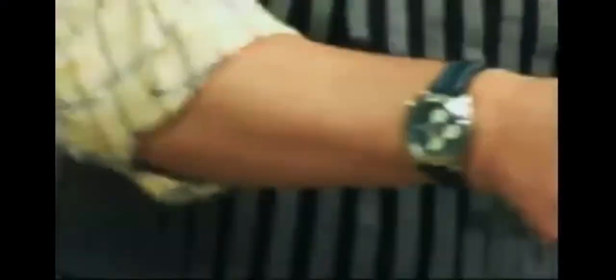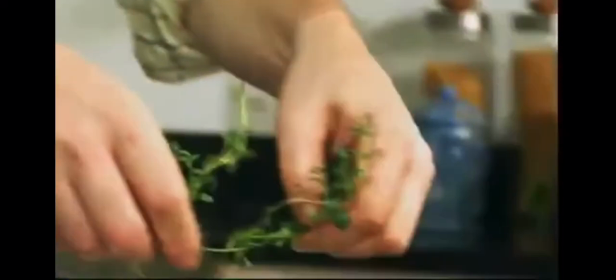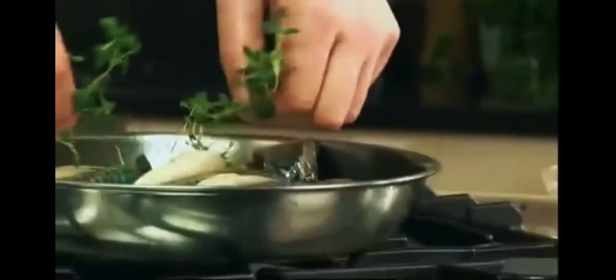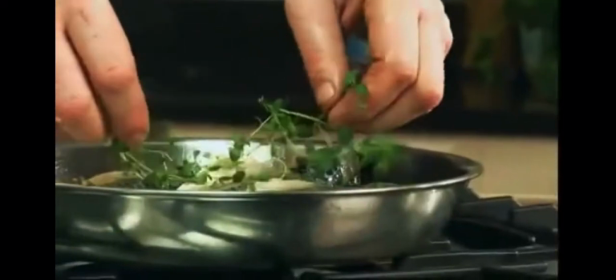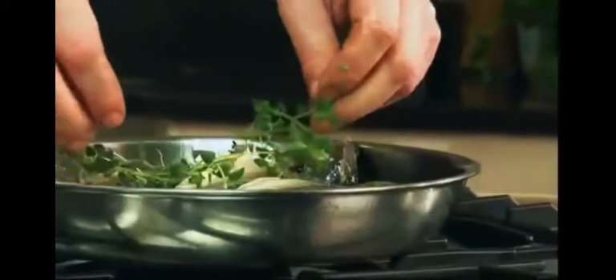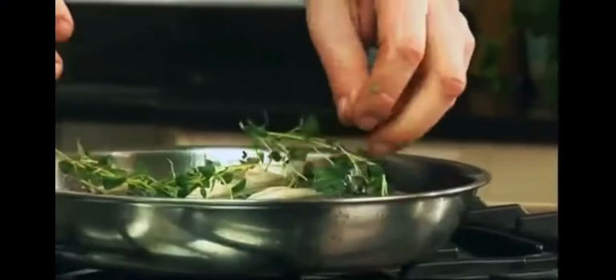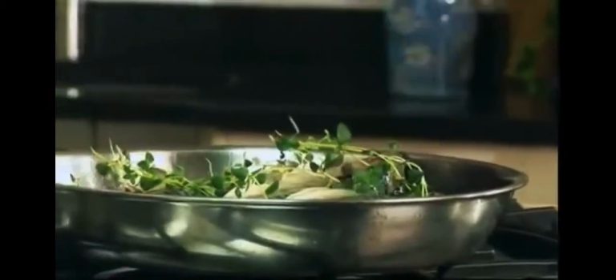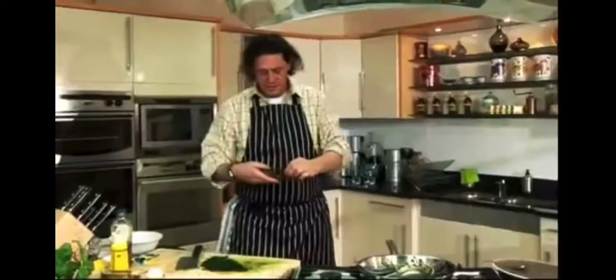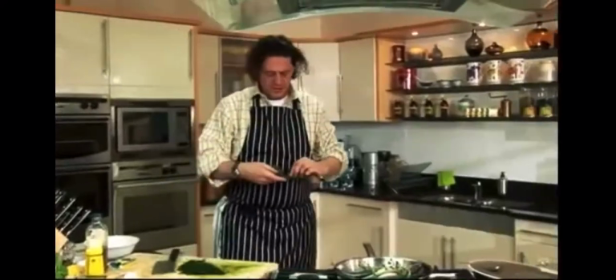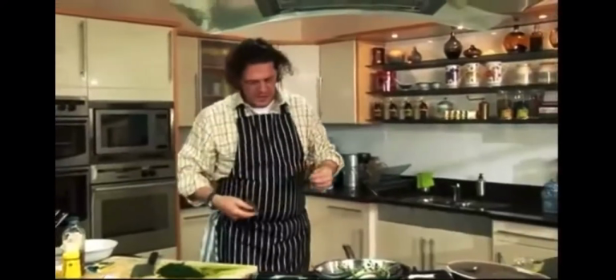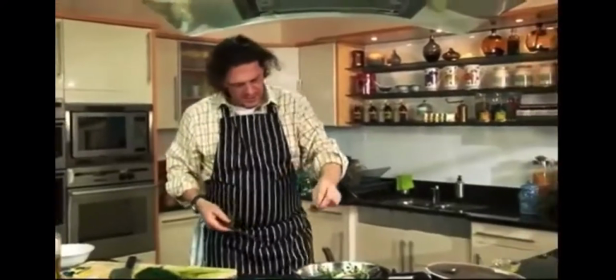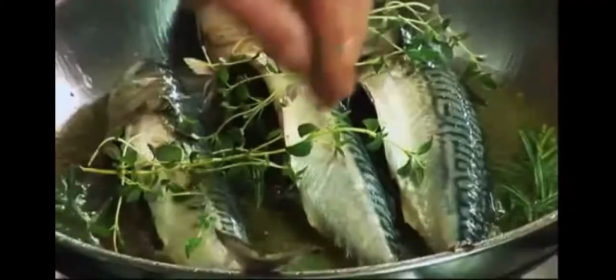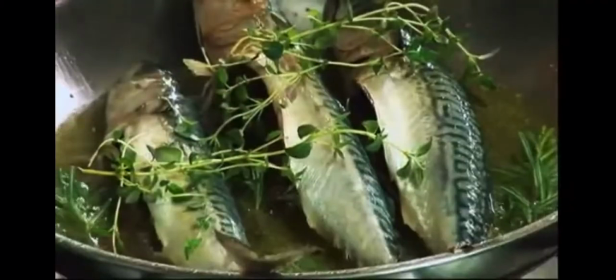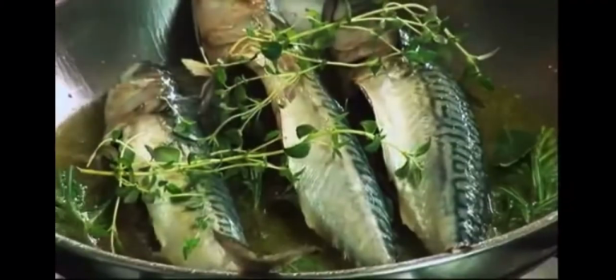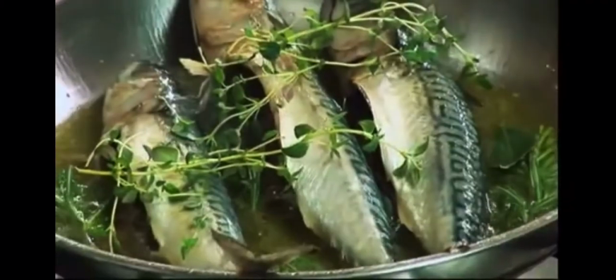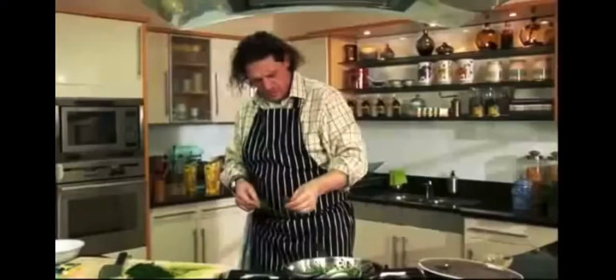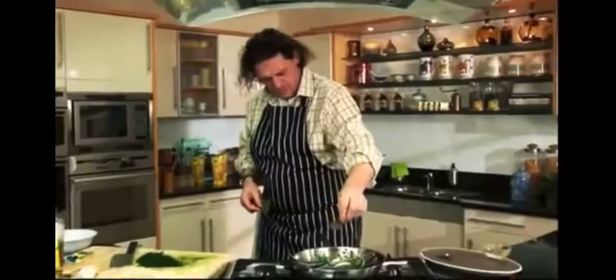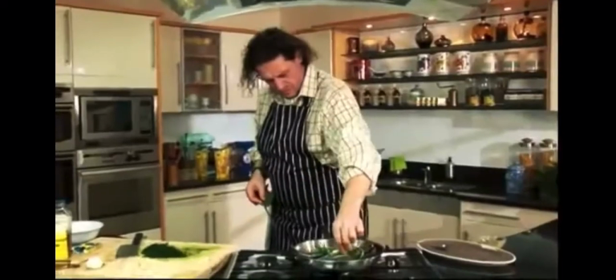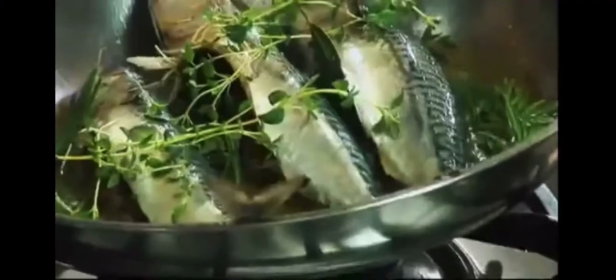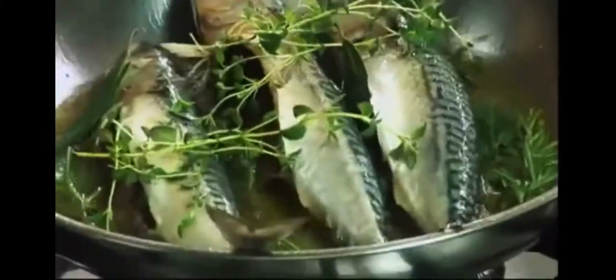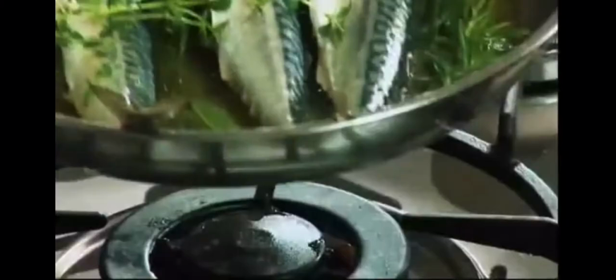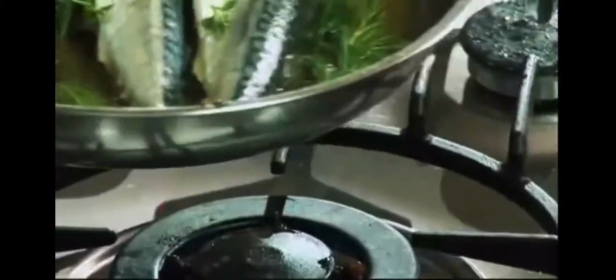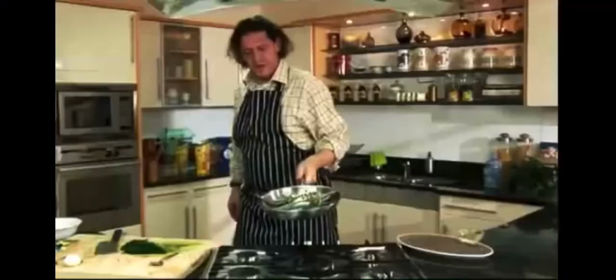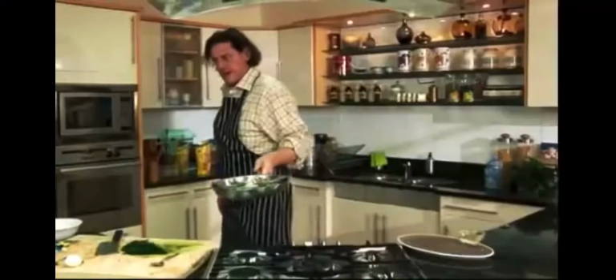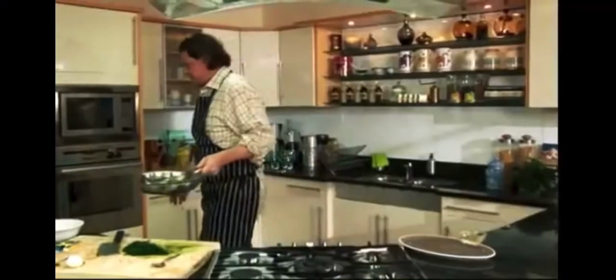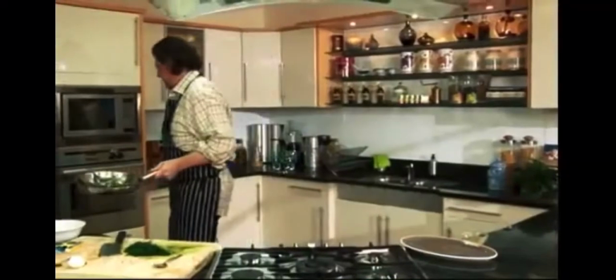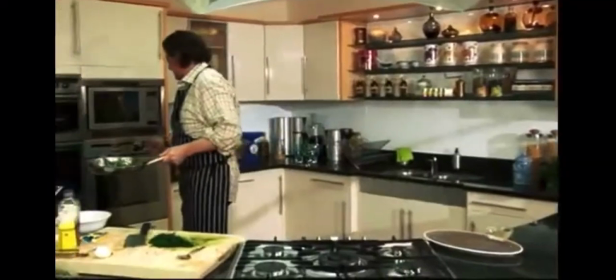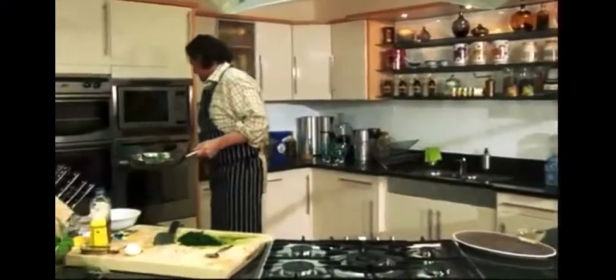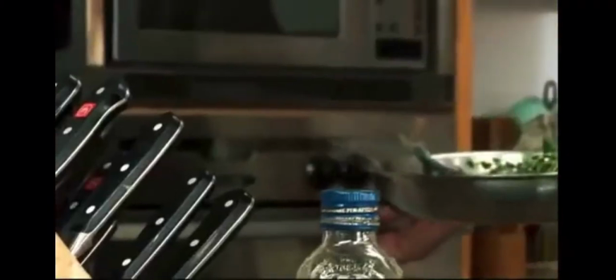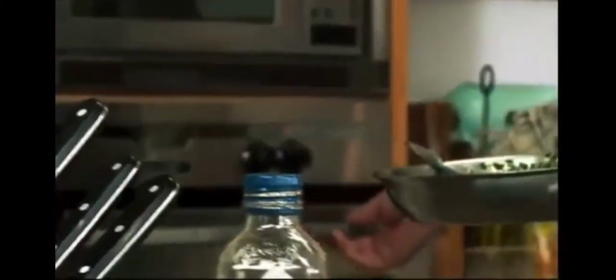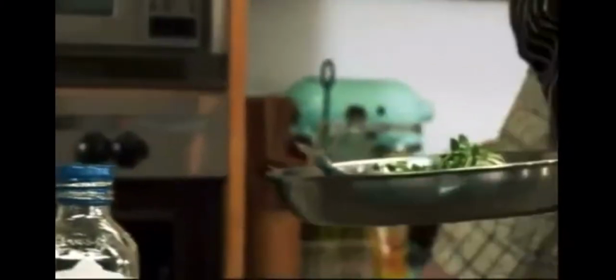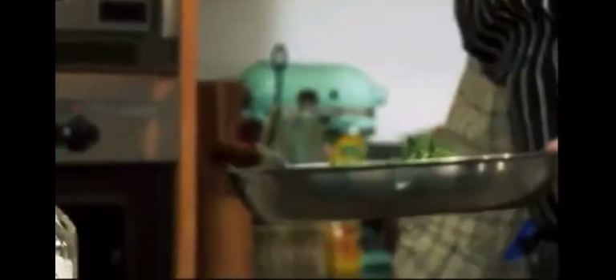Get some heat into the fish, put it in tight with some bay leaves, and then we just put it in the oven for about seven, eight minutes.